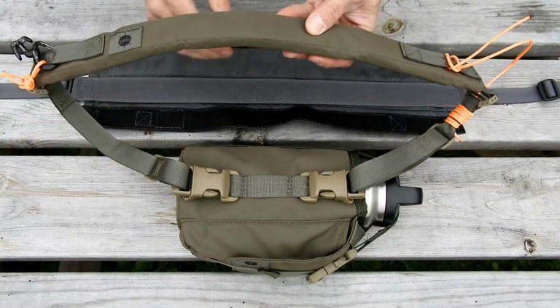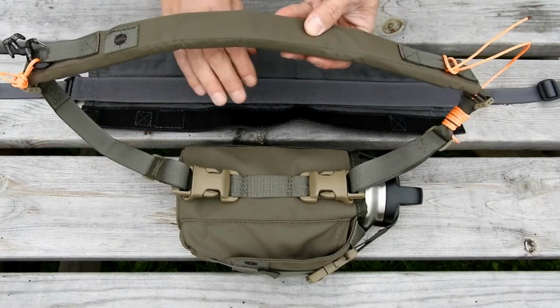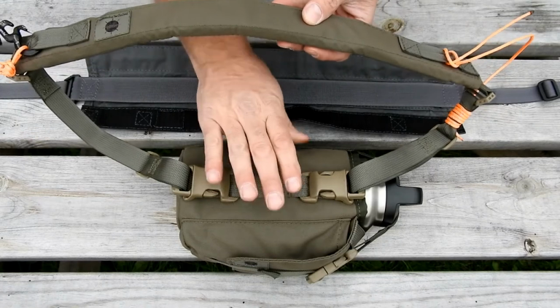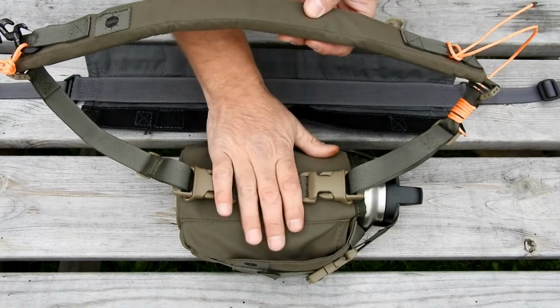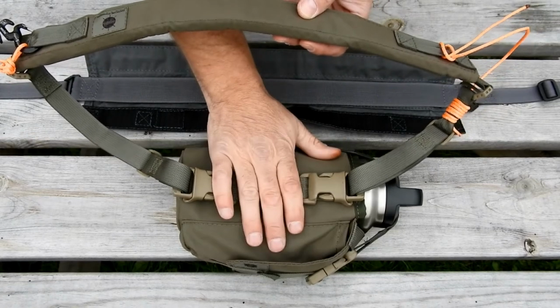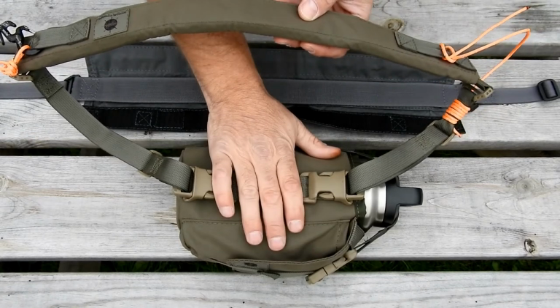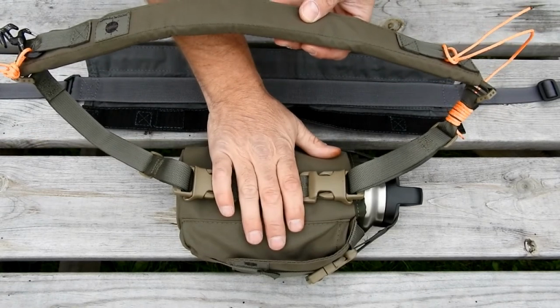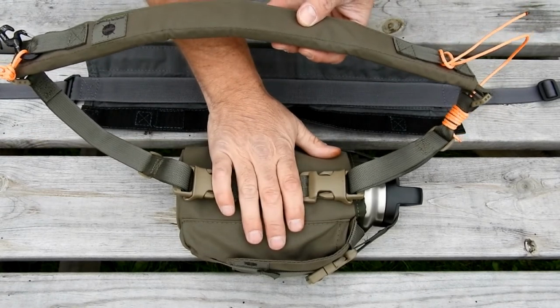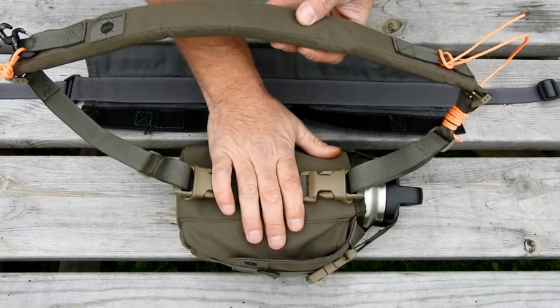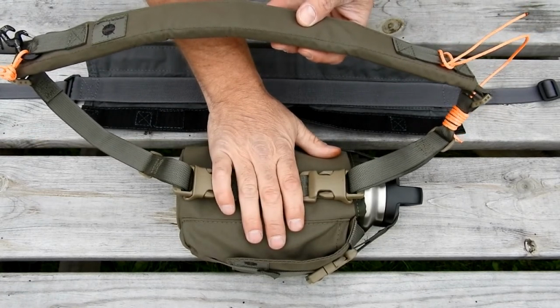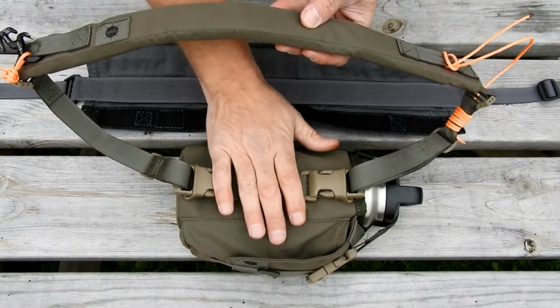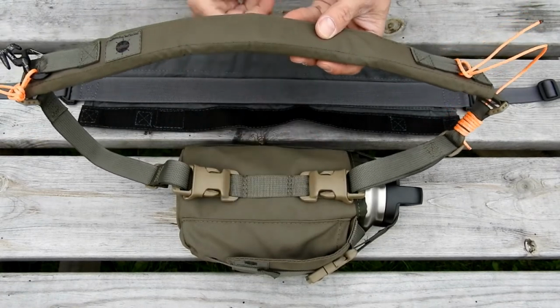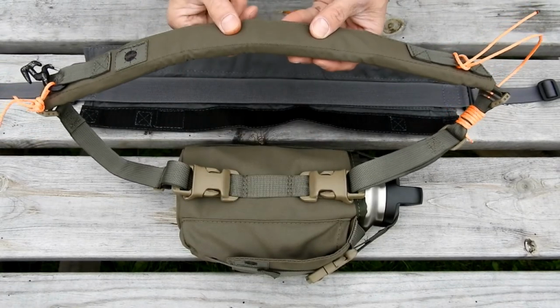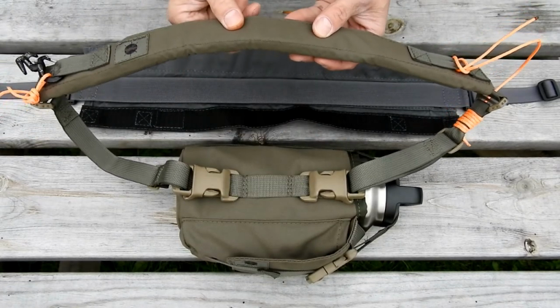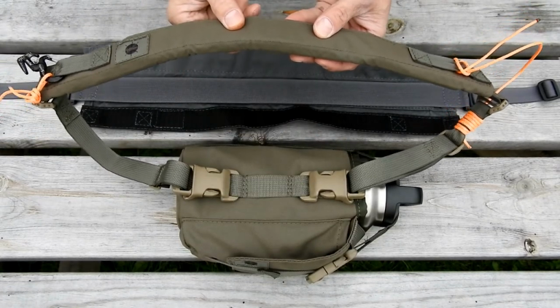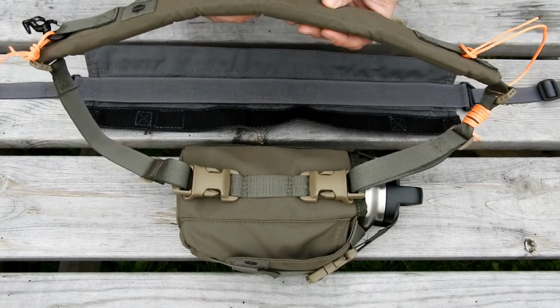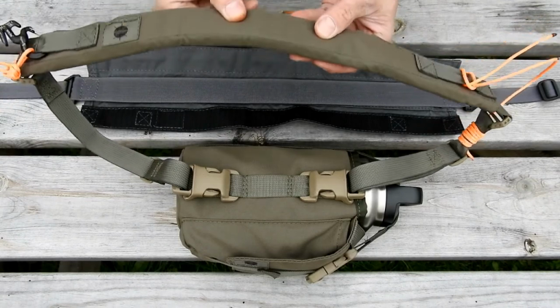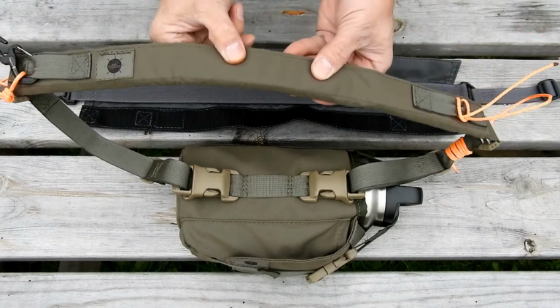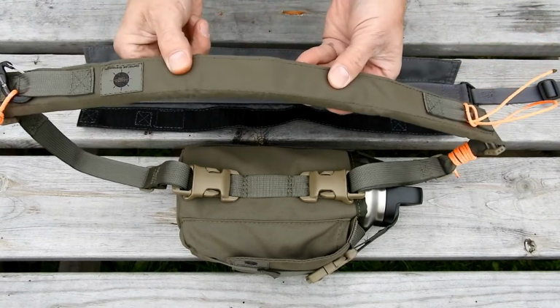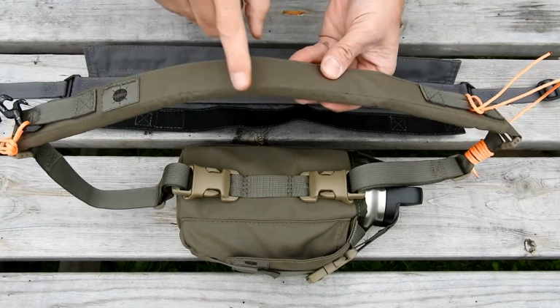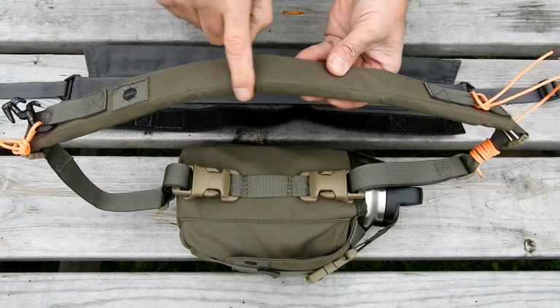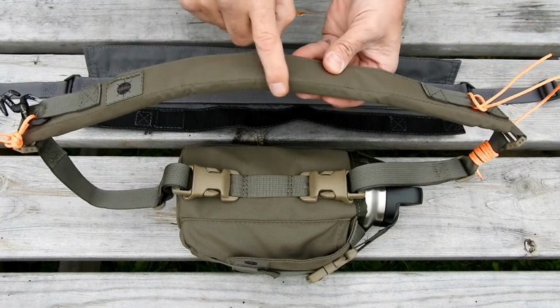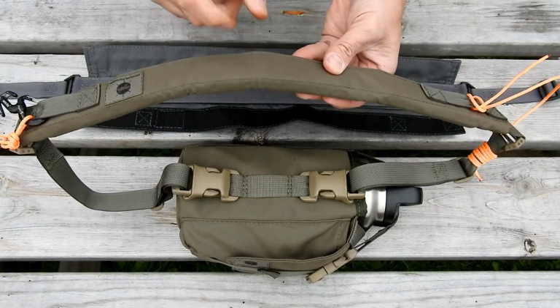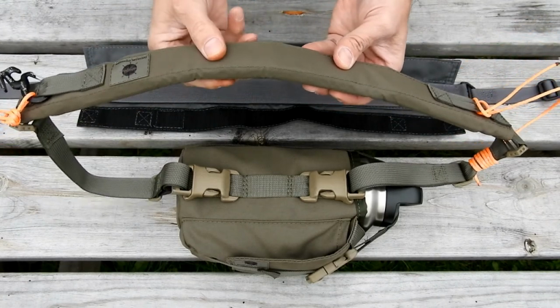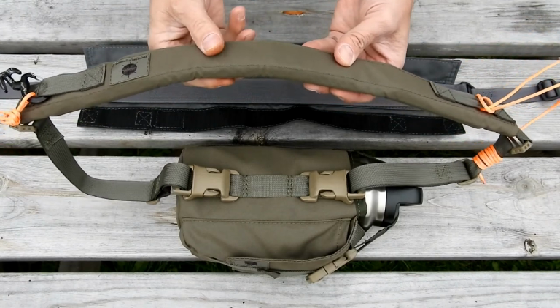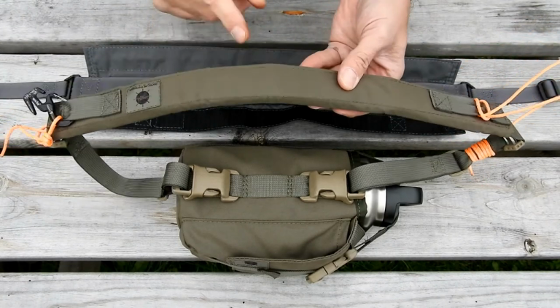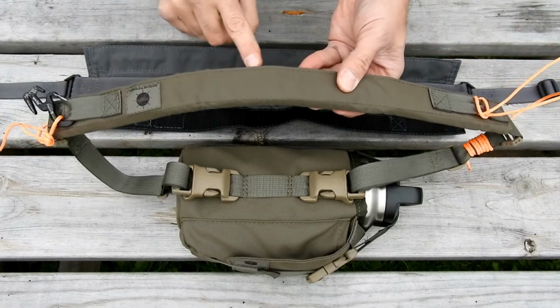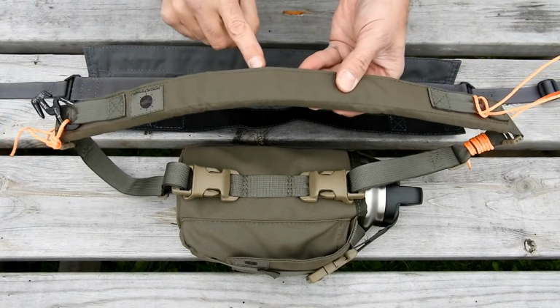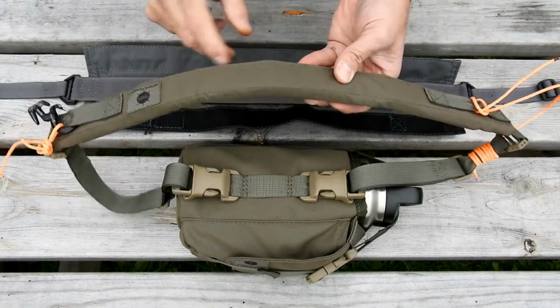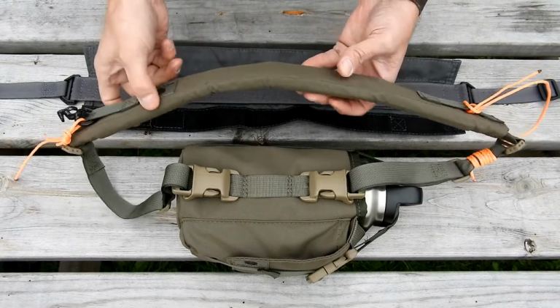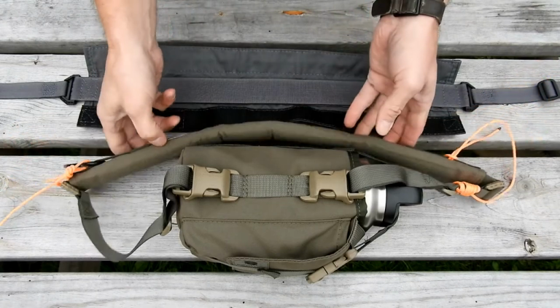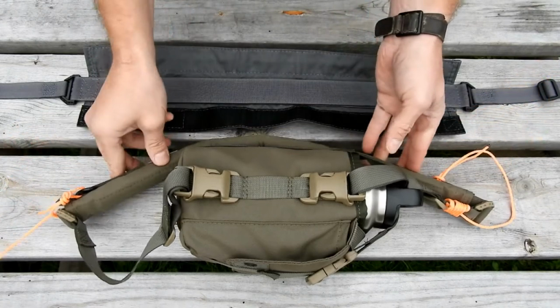What that means is, no matter which hip the Mother or Scout is on, as long as my shoulder strap is over my opposite shoulder, I'll have the nice smooth edge up against my neck and the rough other edge on the outside.